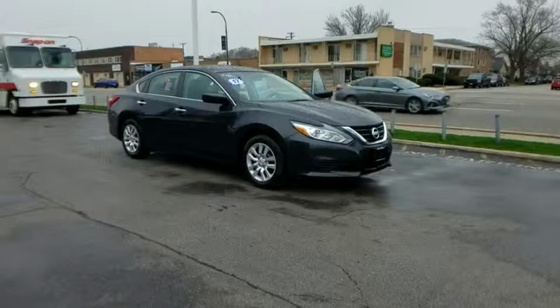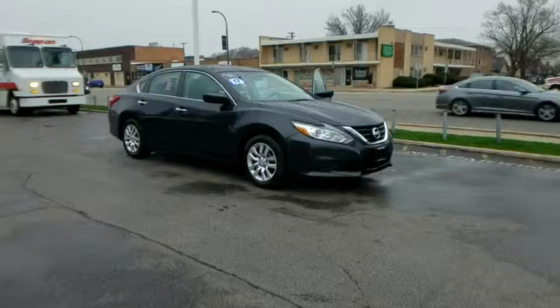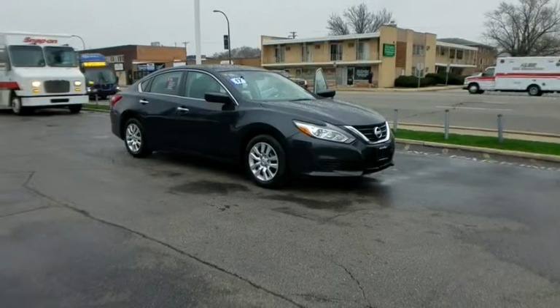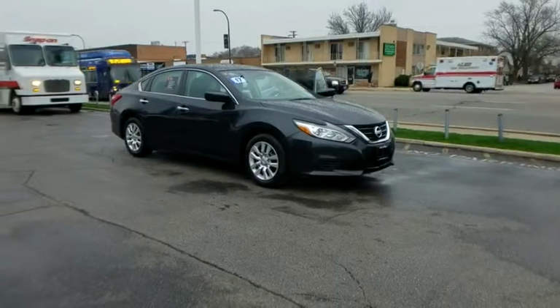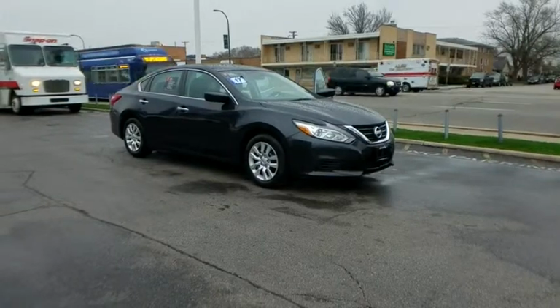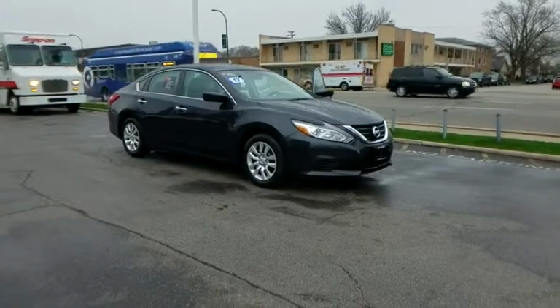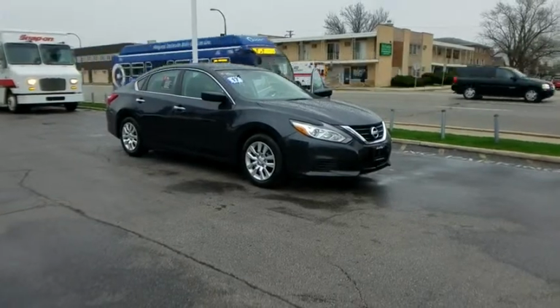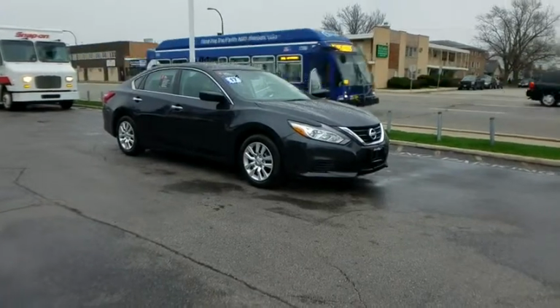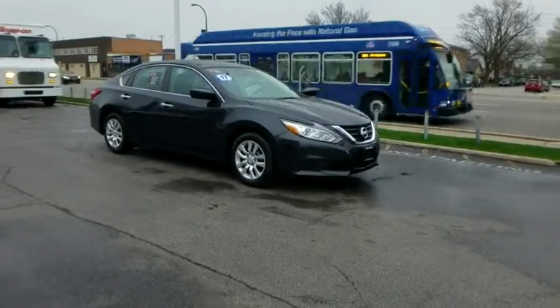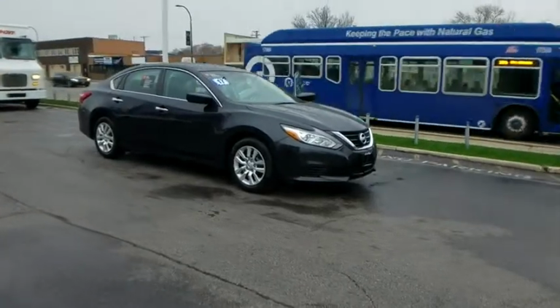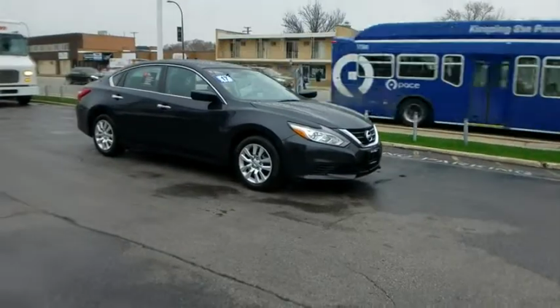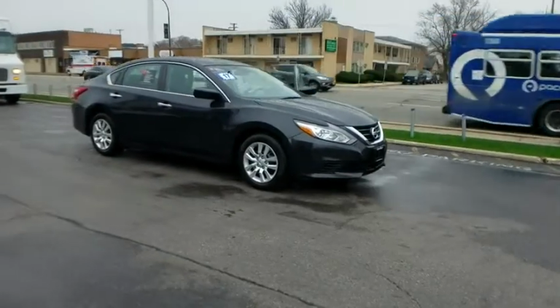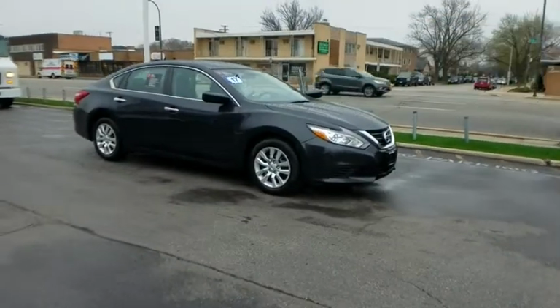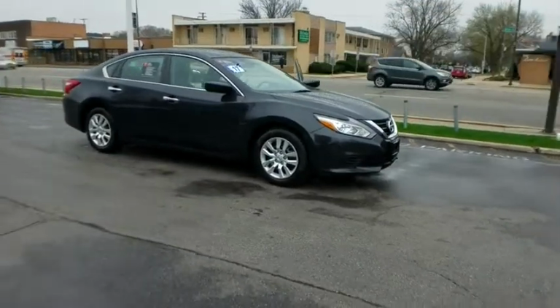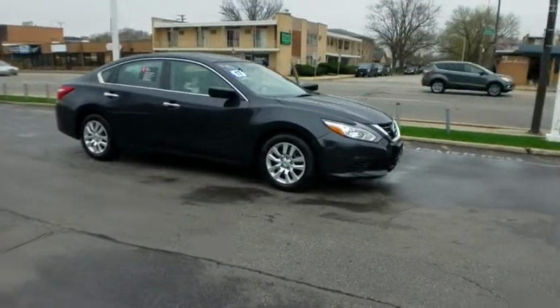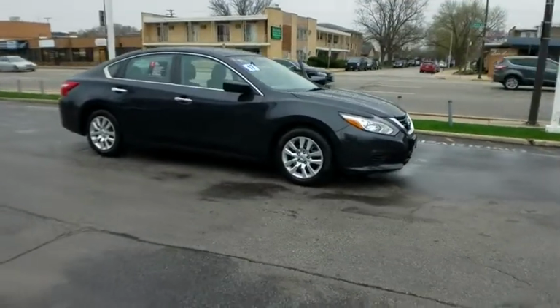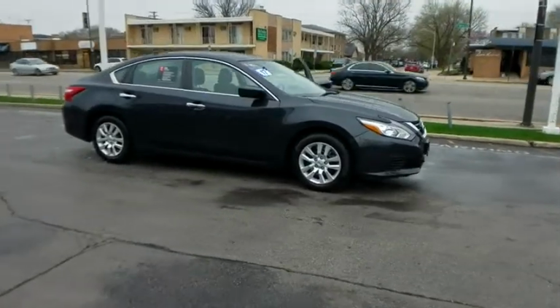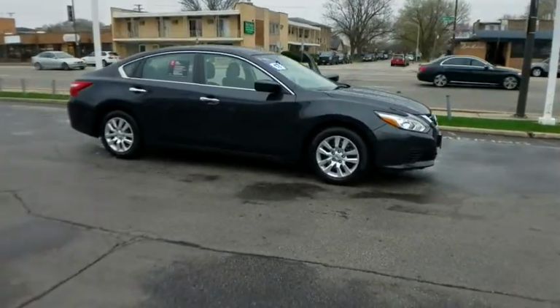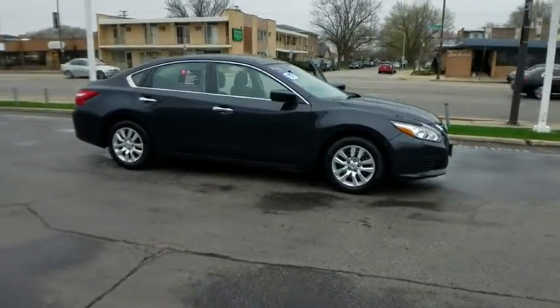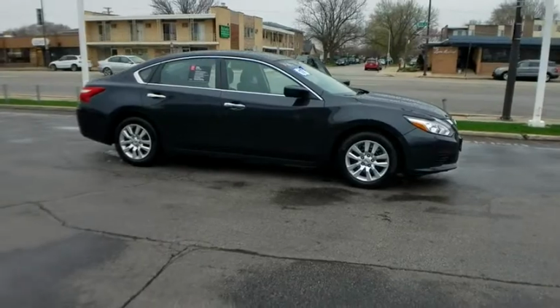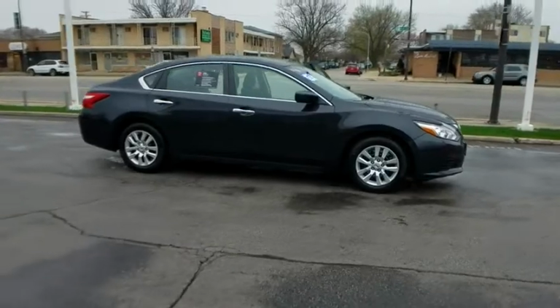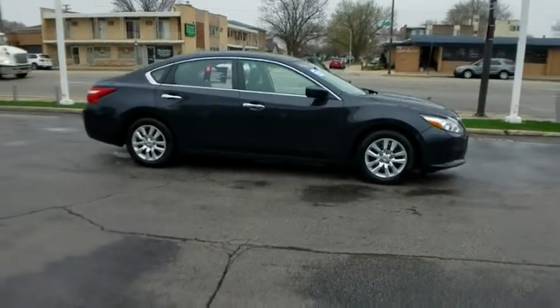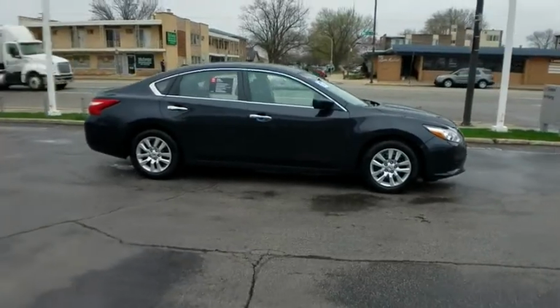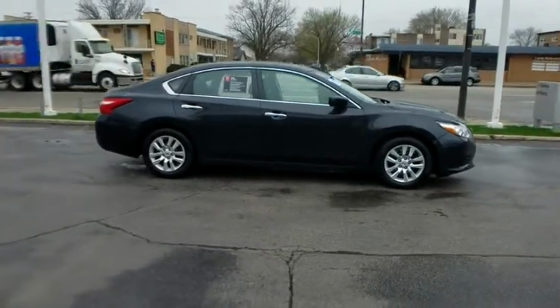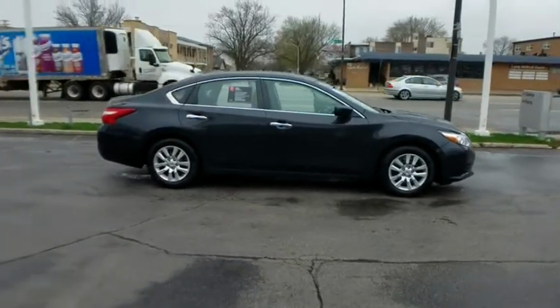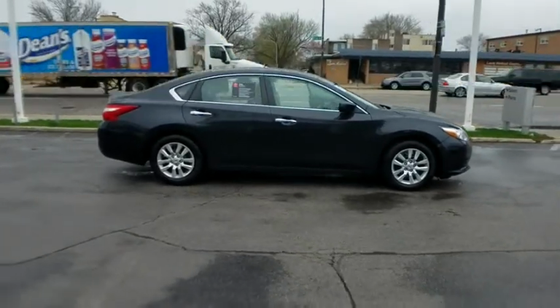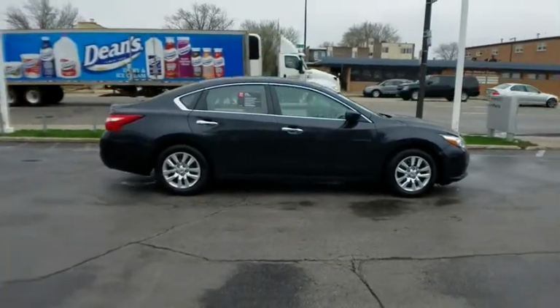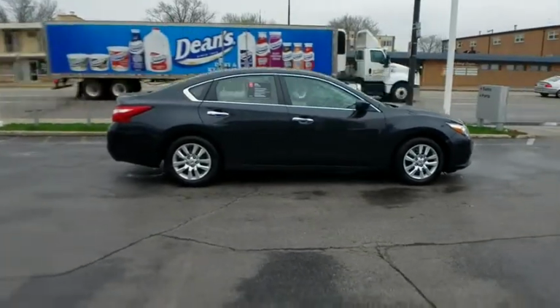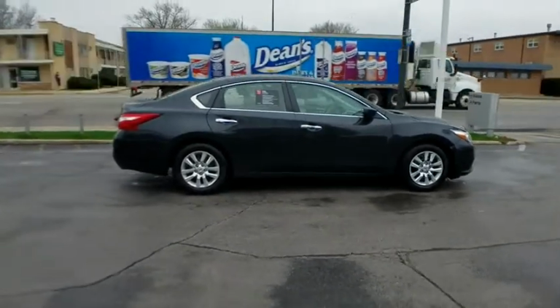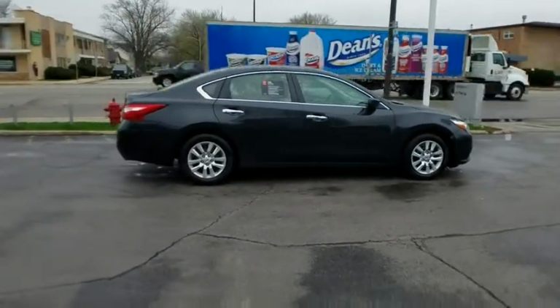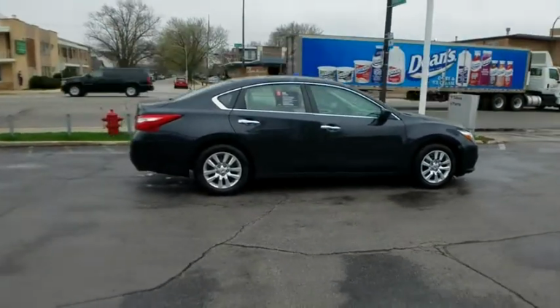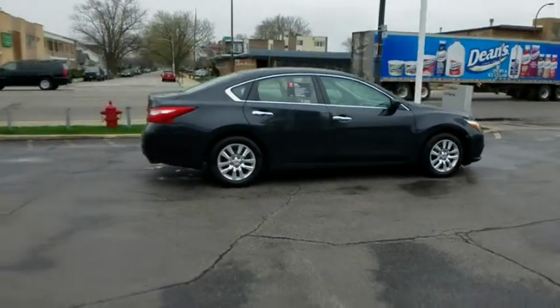The 2017 Nissan Altima. The Nissan Altima offers advanced features to make life easier, and most of the features come standard.